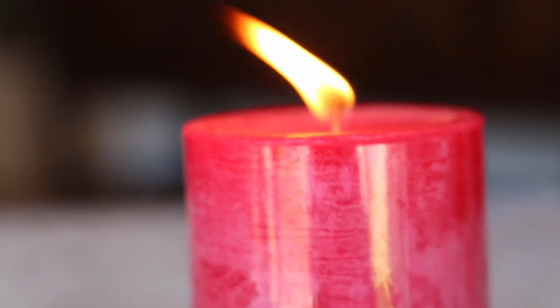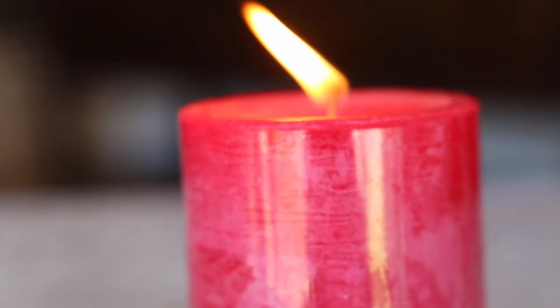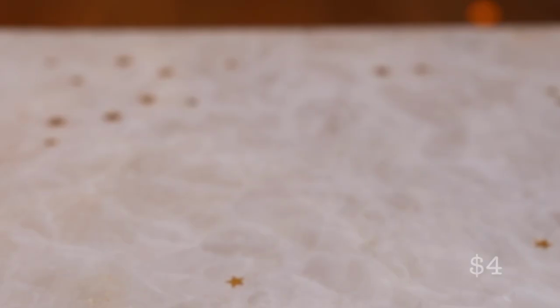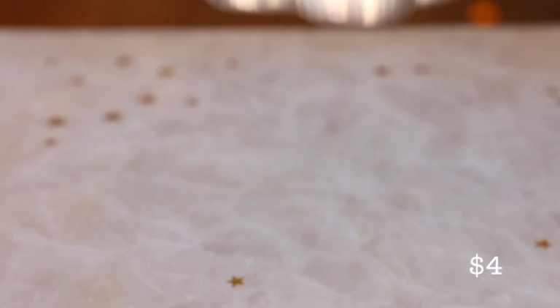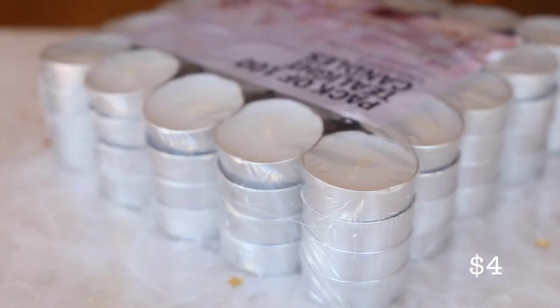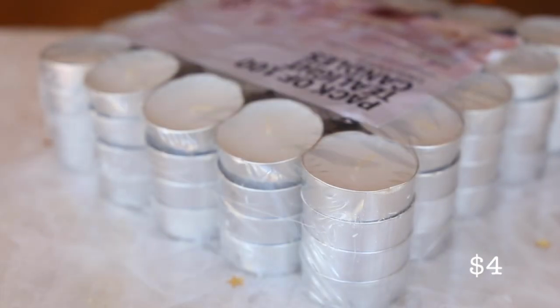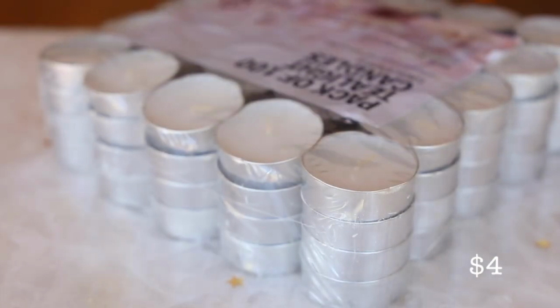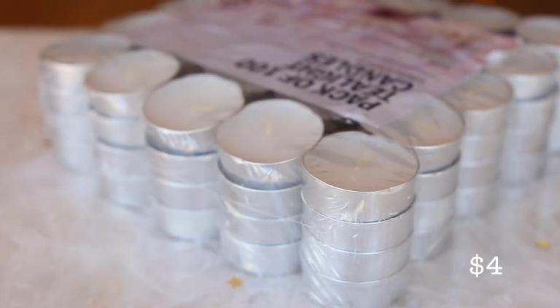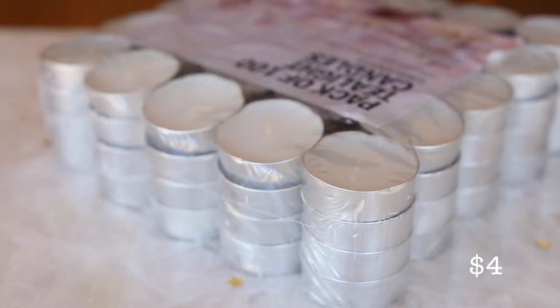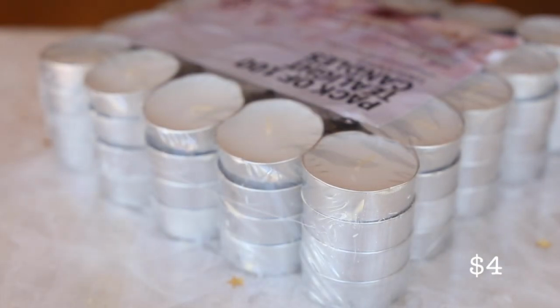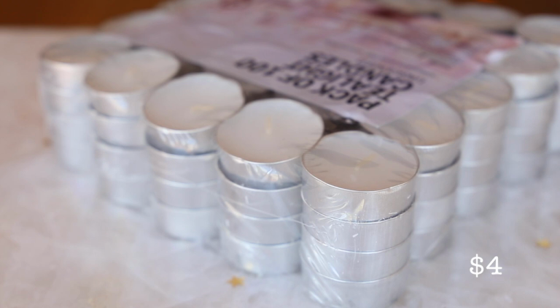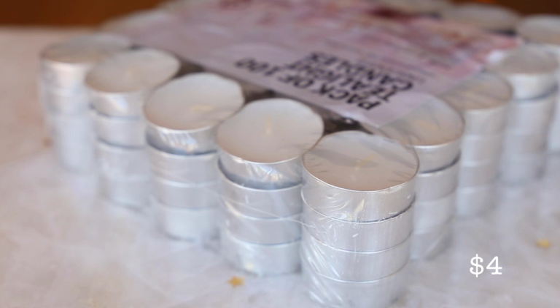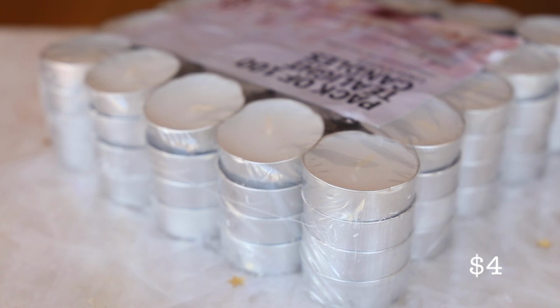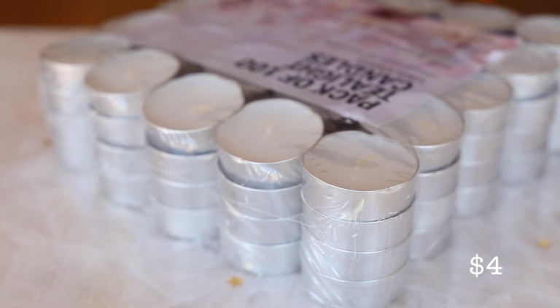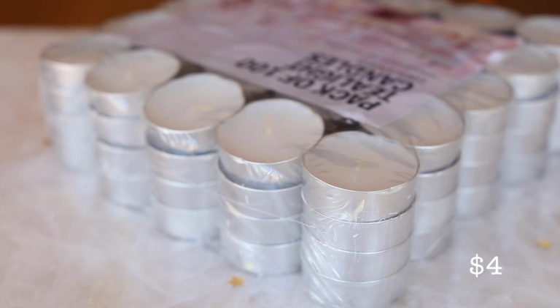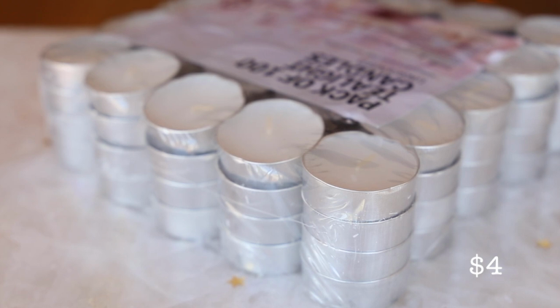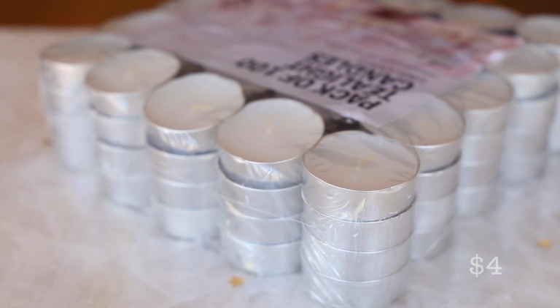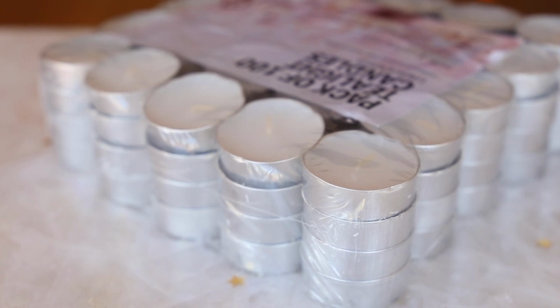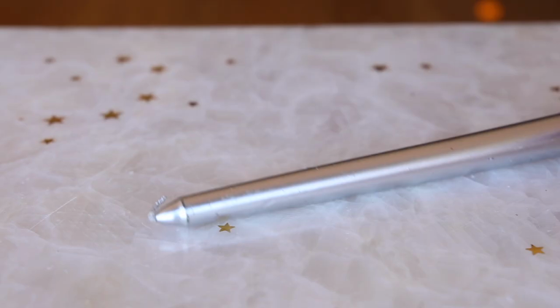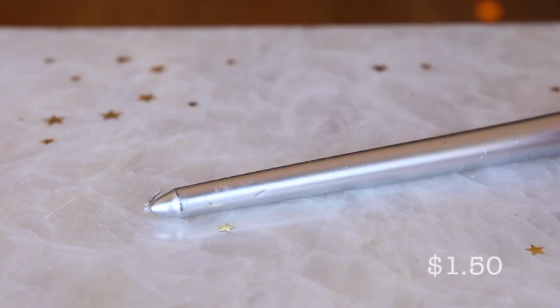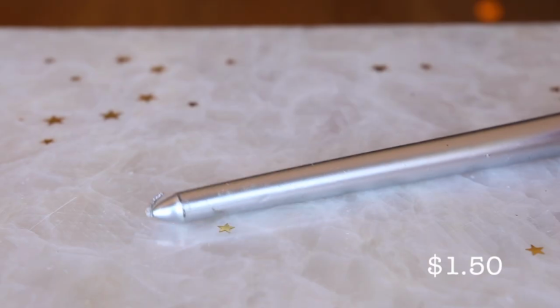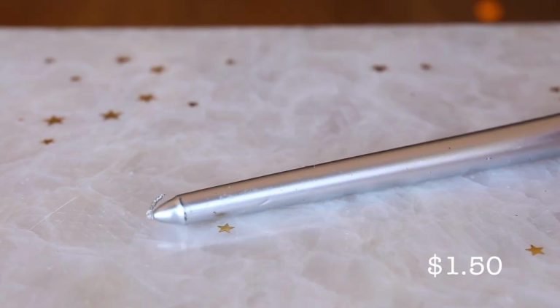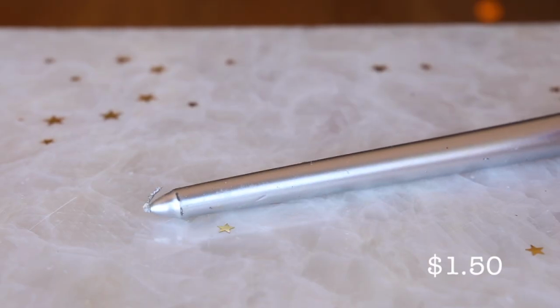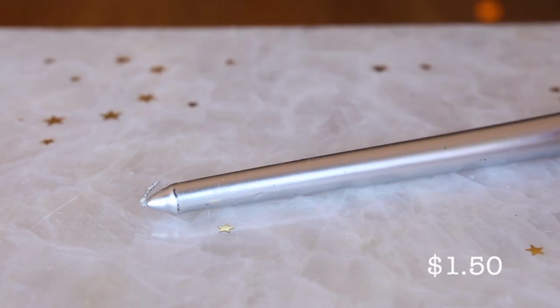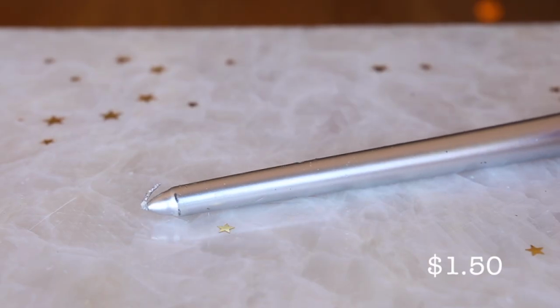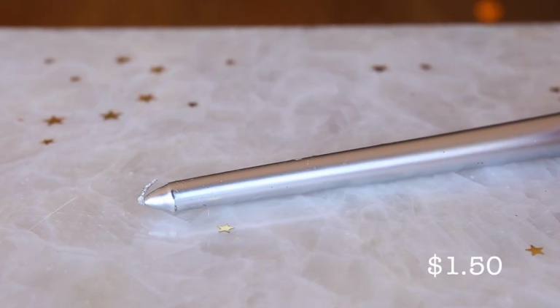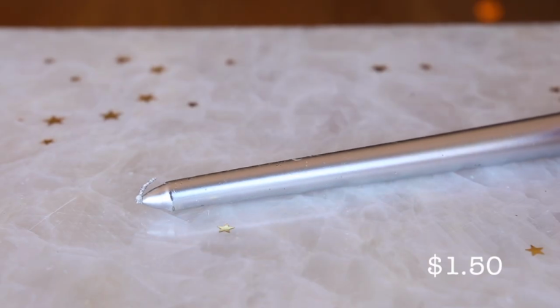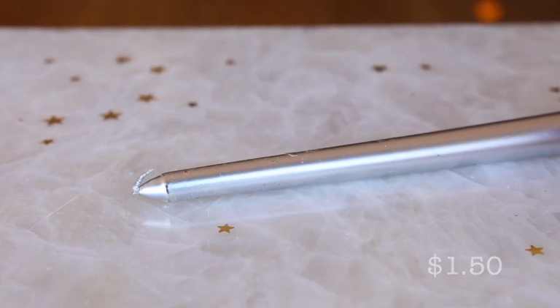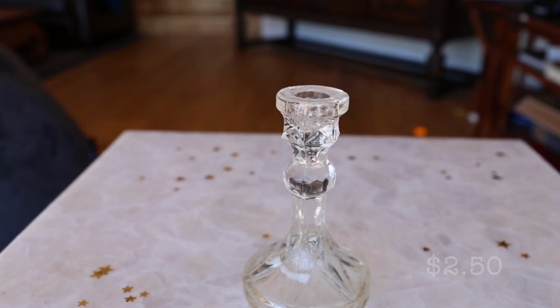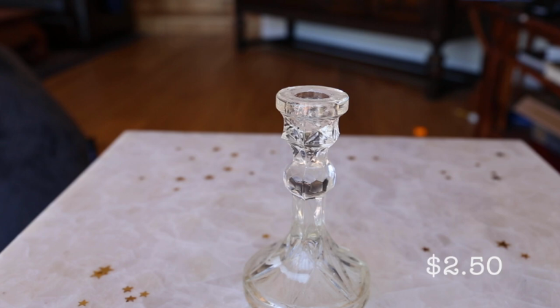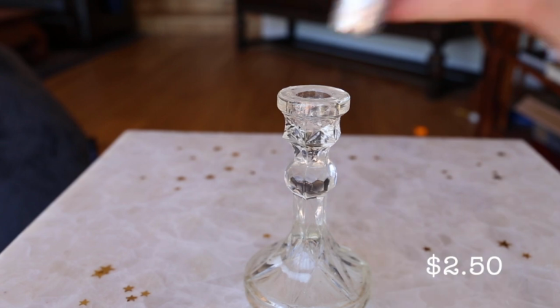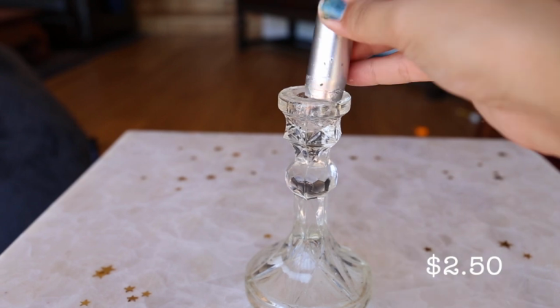And for about four dollars I picked up a hundred pack of tea light candles. I also got this candle holder.